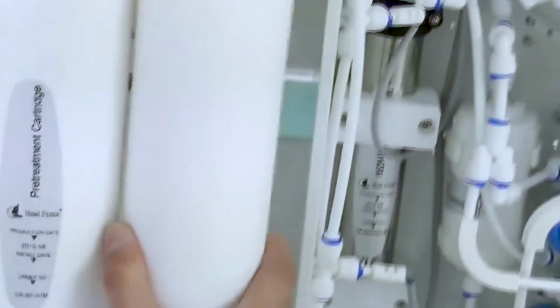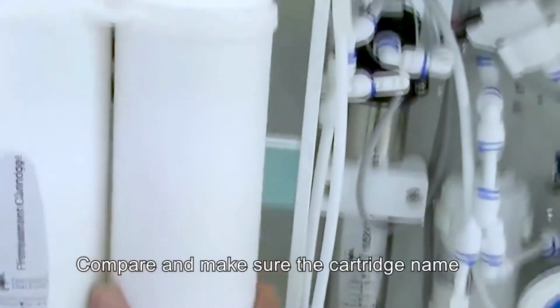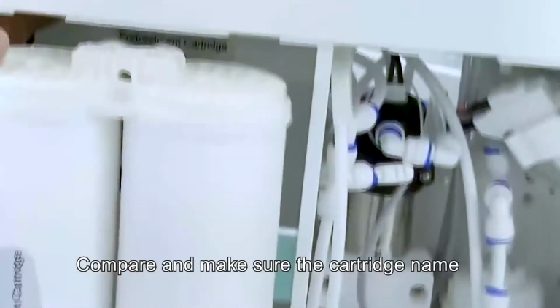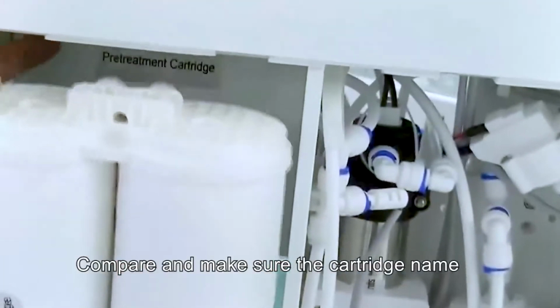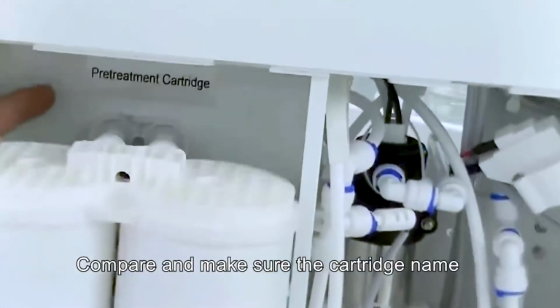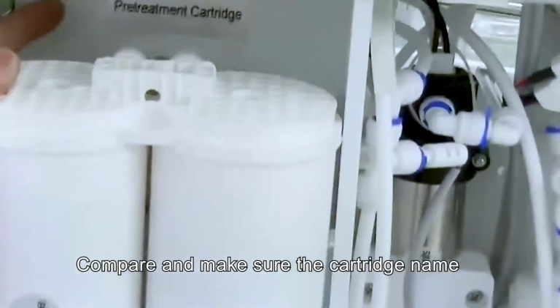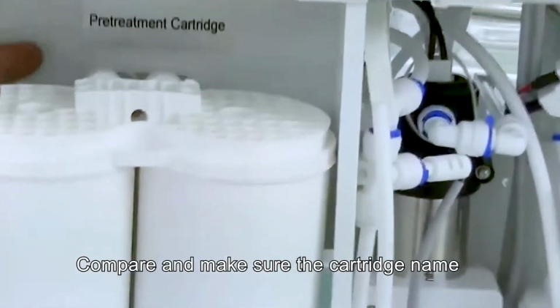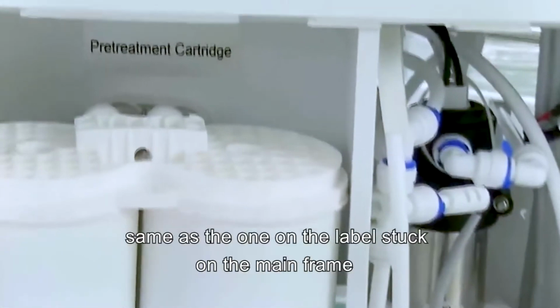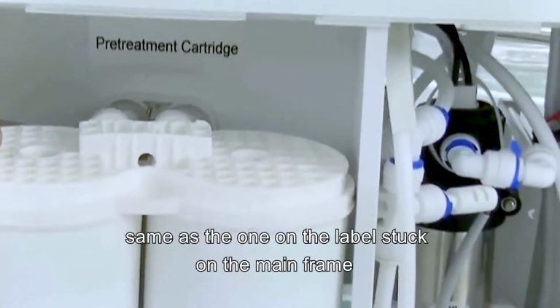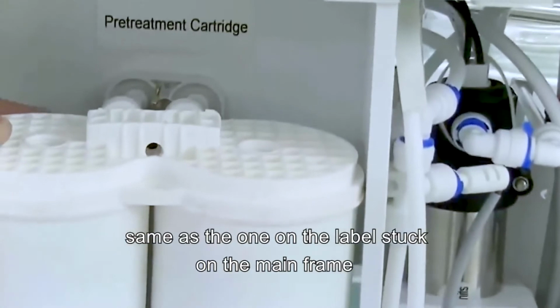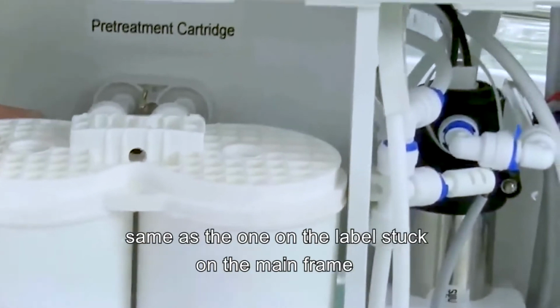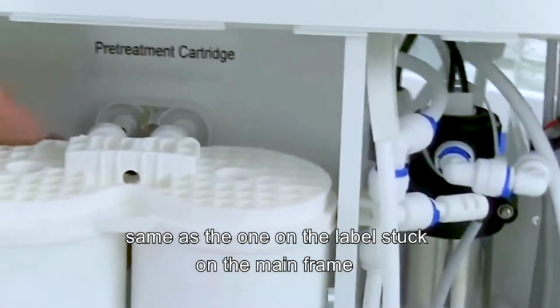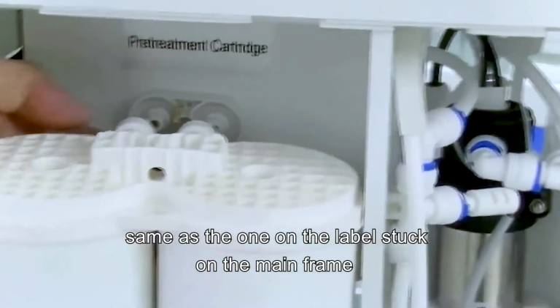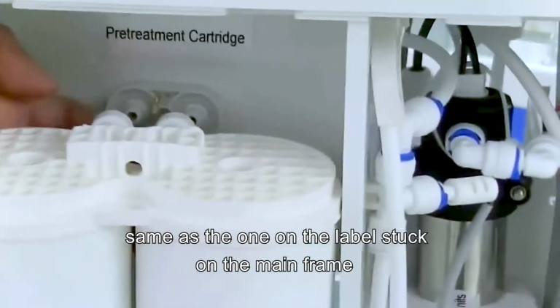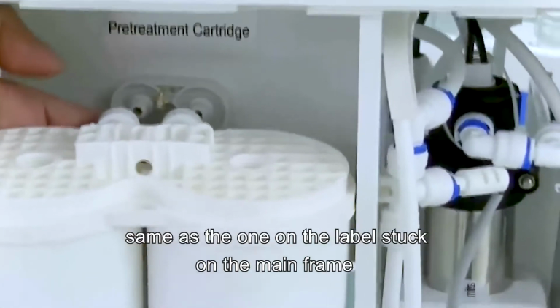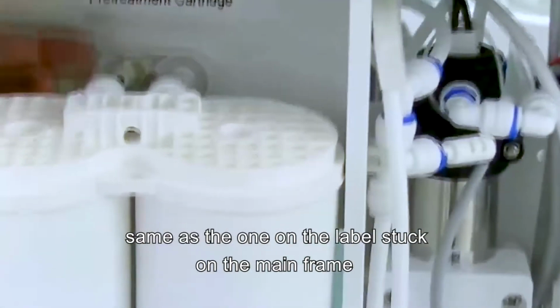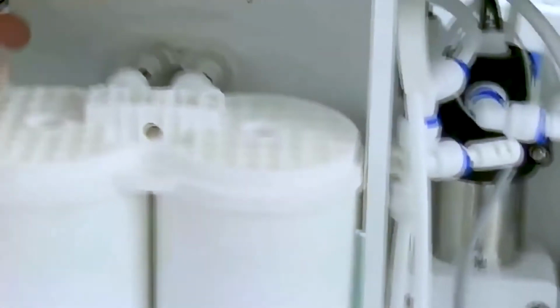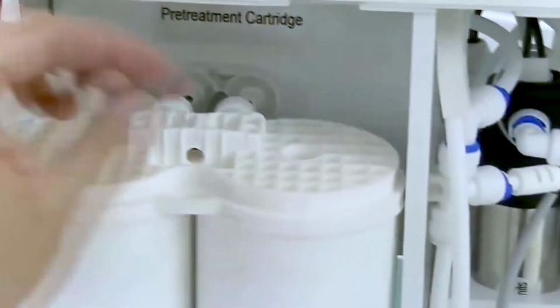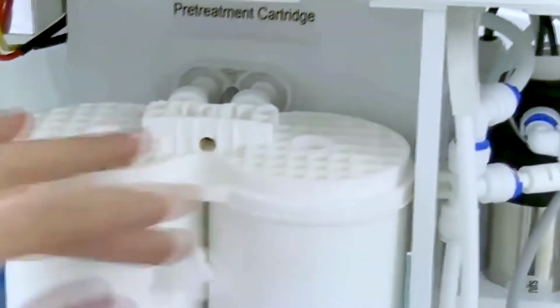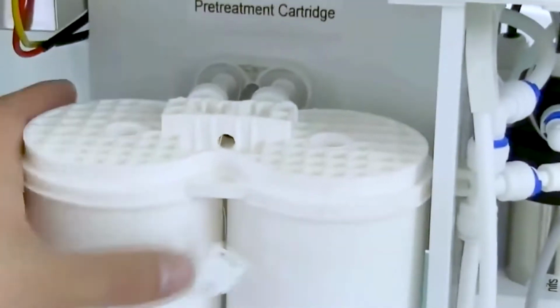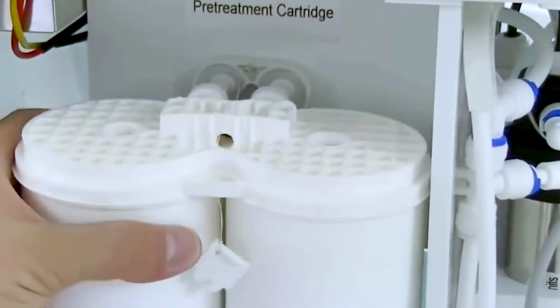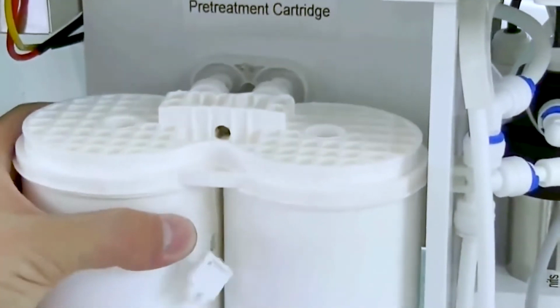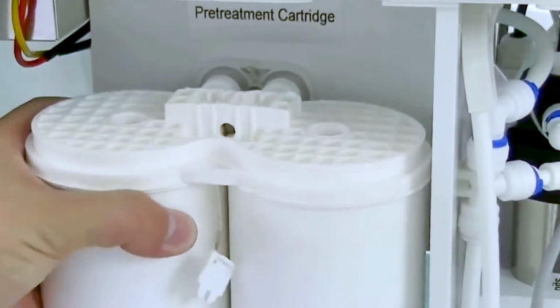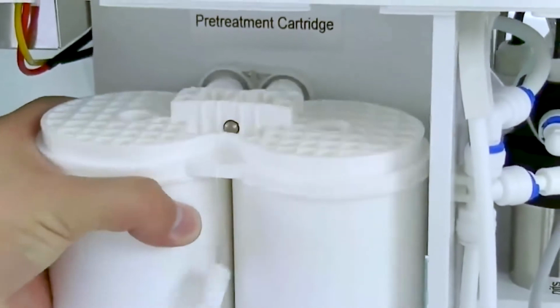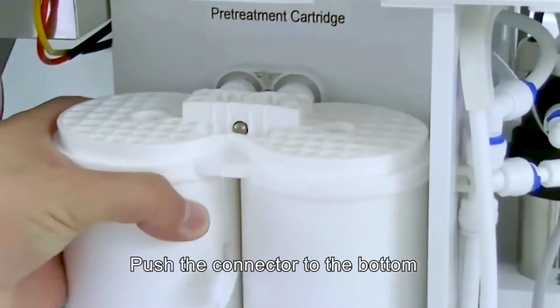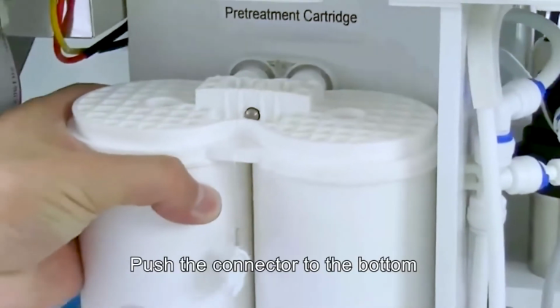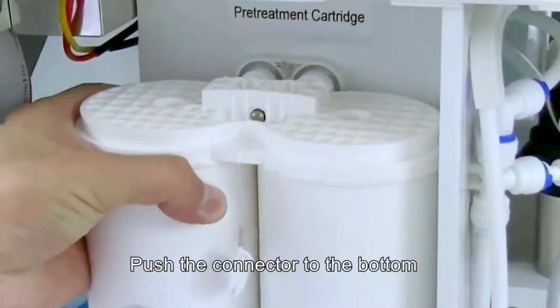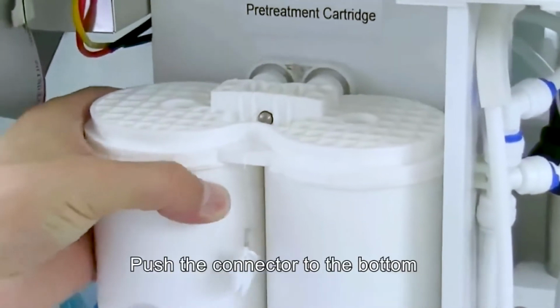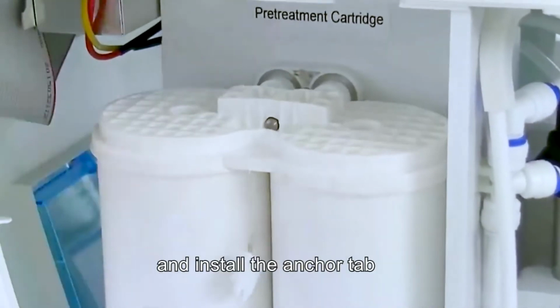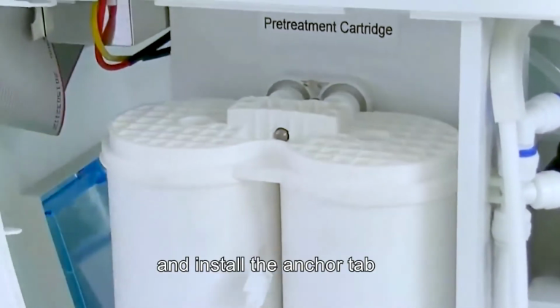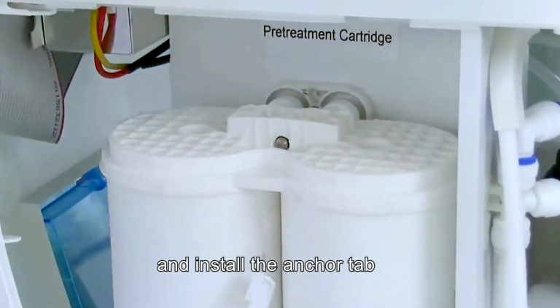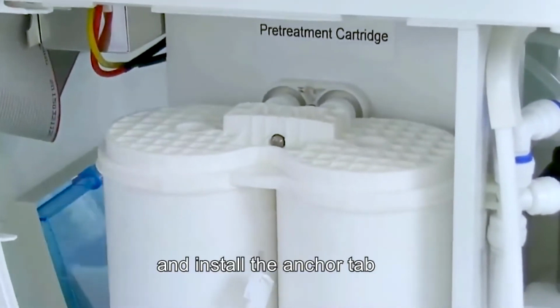Compare and make sure the cartridge name is the same as the one on the label stuck on the mainframe. Push the connector to the bottom and install the anchor tab.